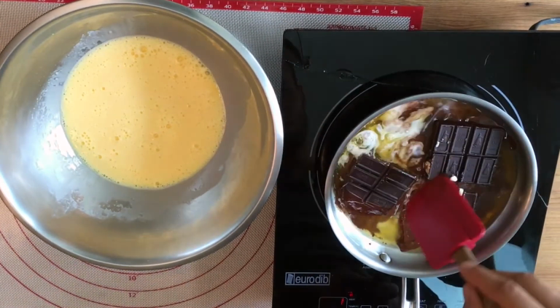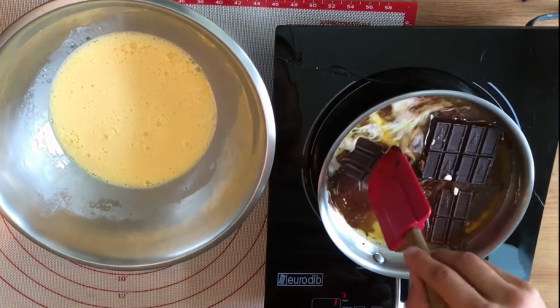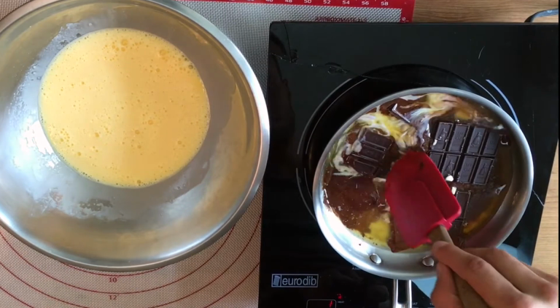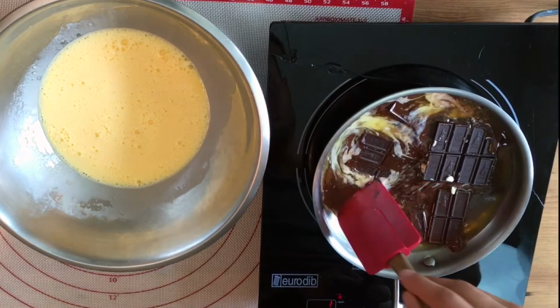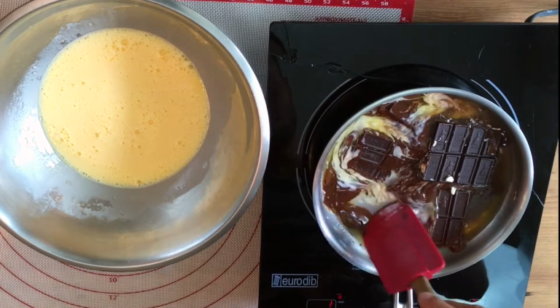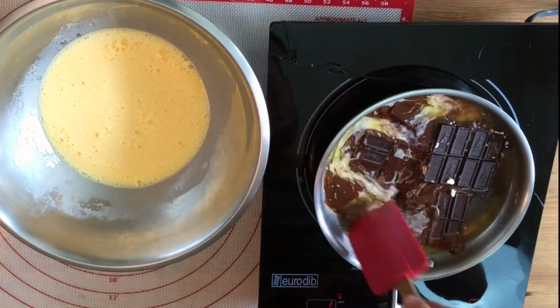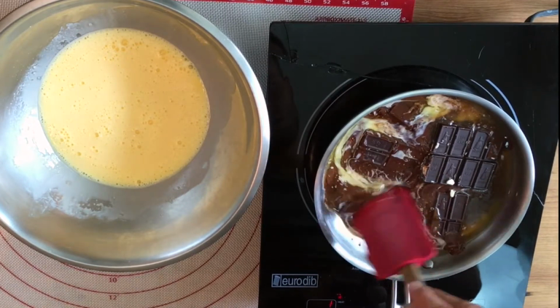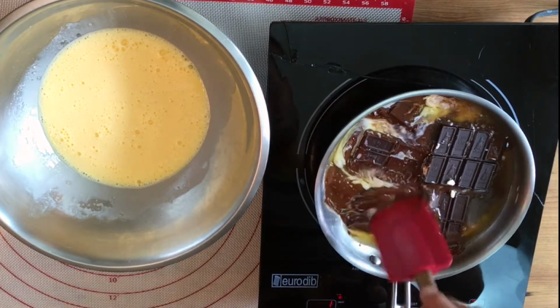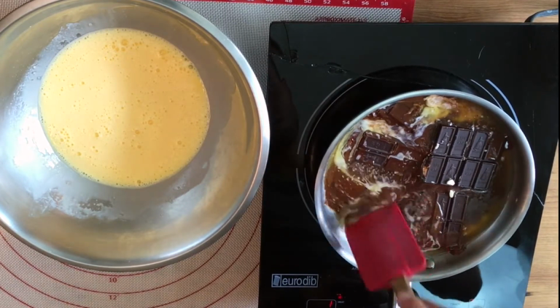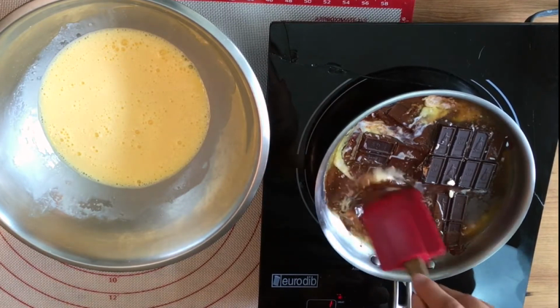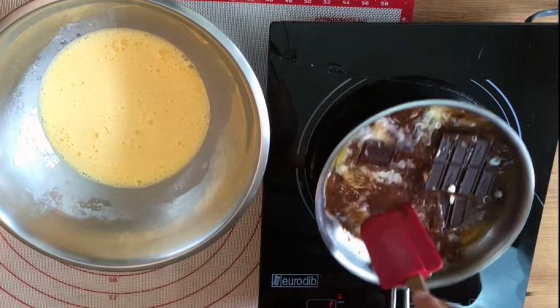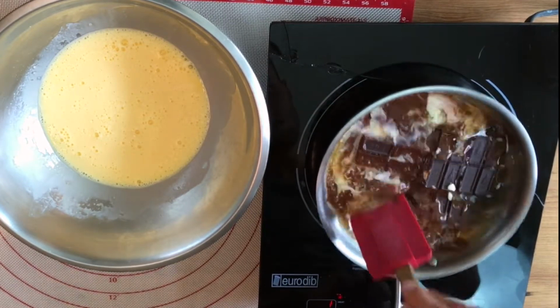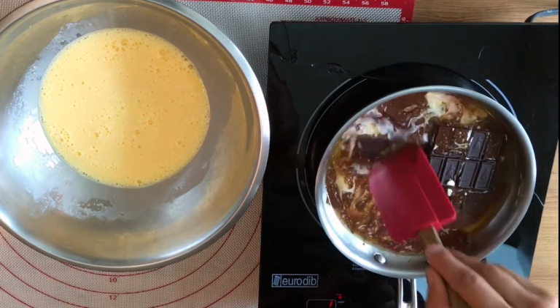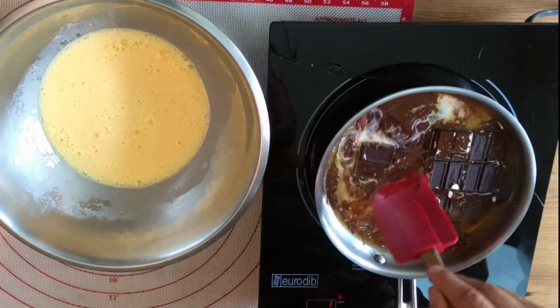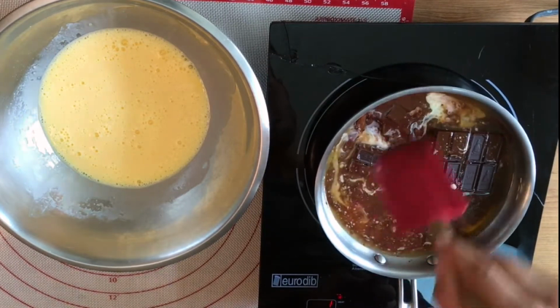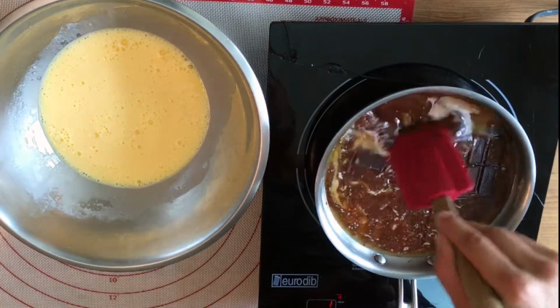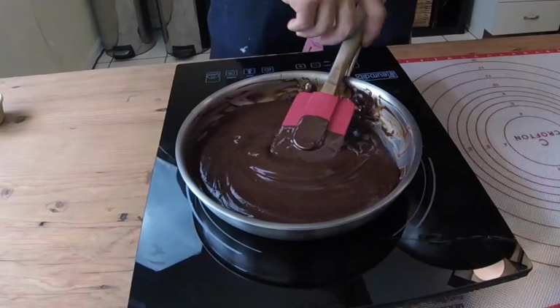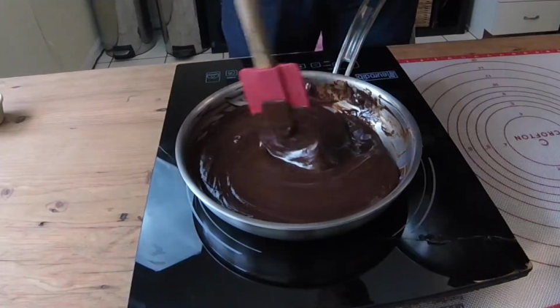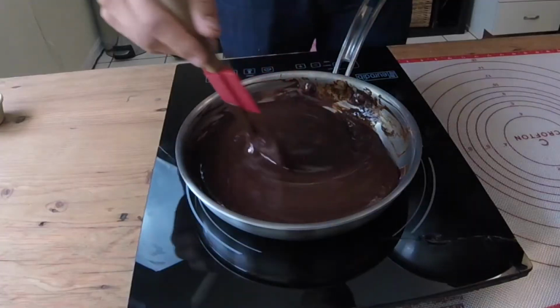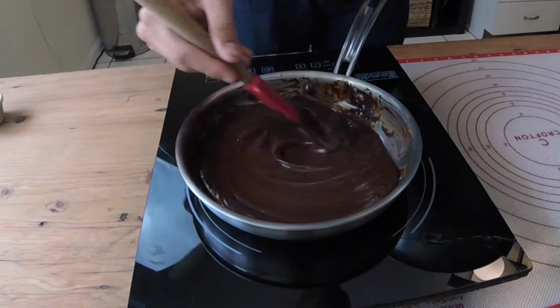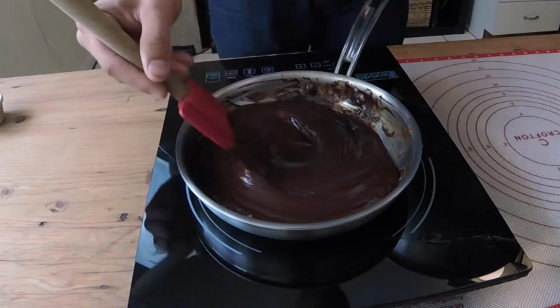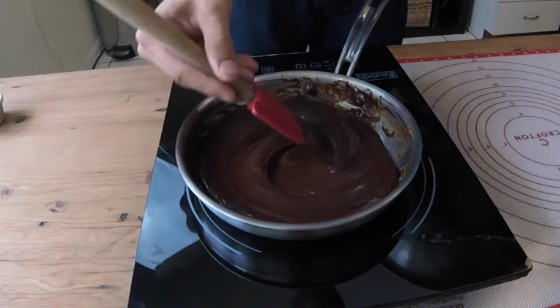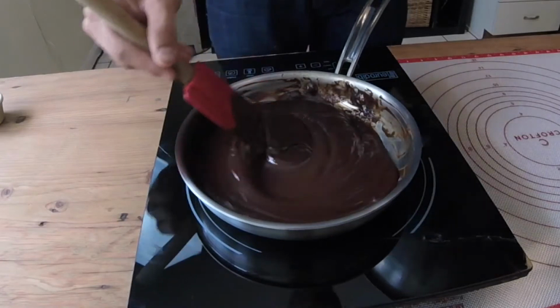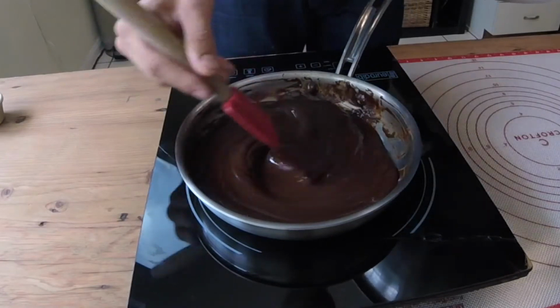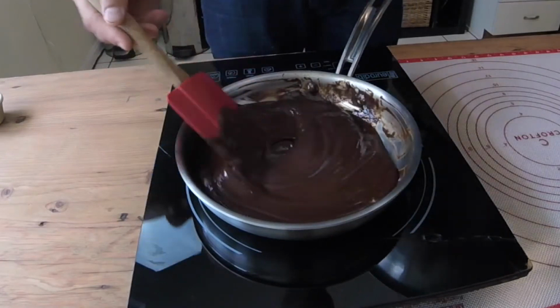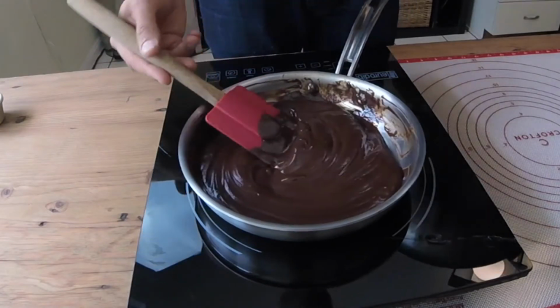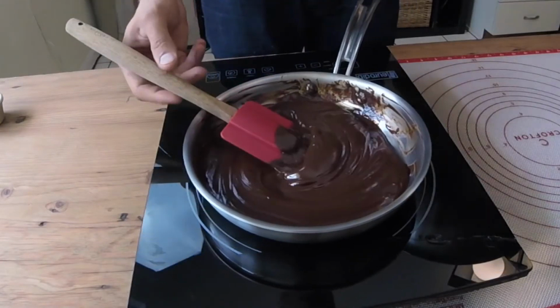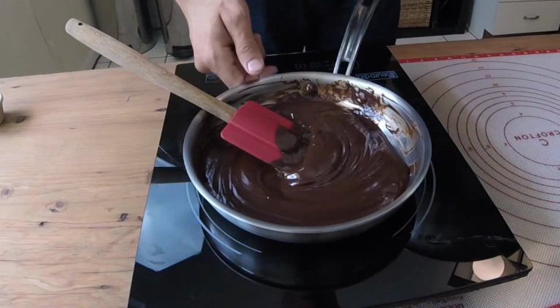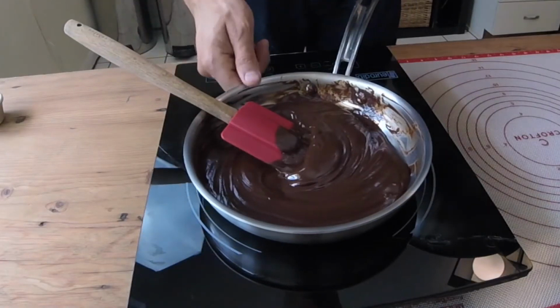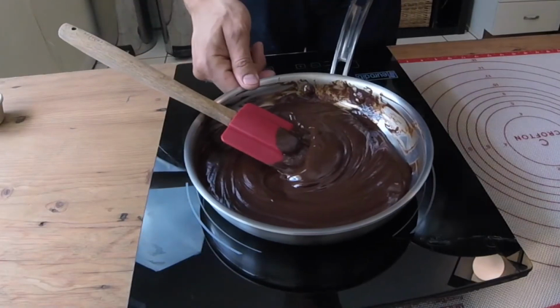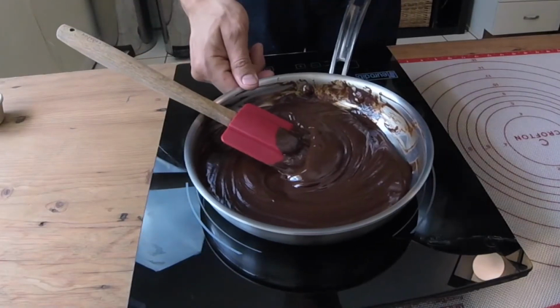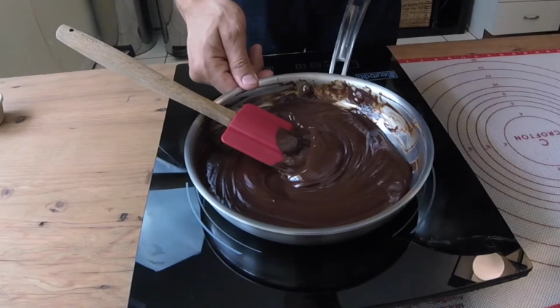Once your butter's melted, you can probably start melting up that chocolate. It's really important to make sure you let that pan cool off all the way, or you can go ahead and start making your toppings.